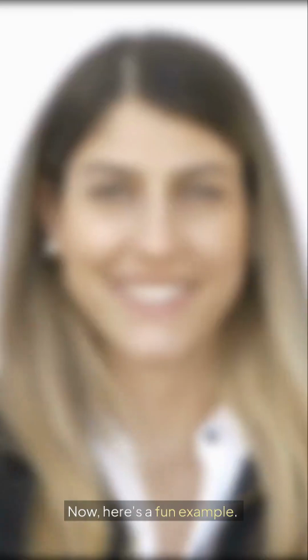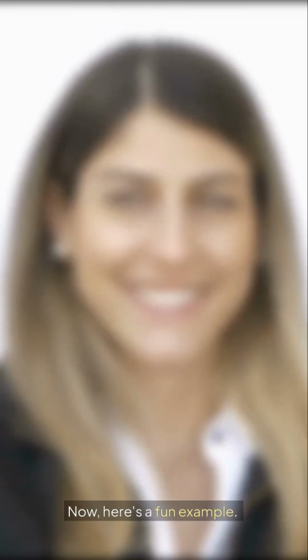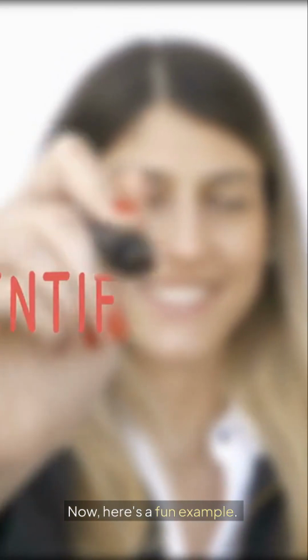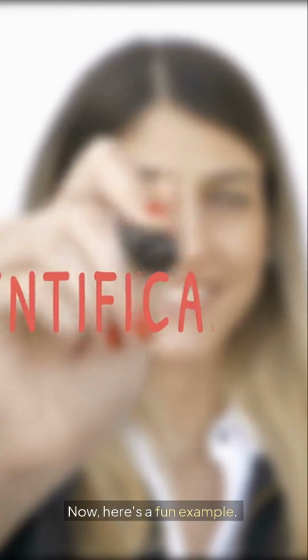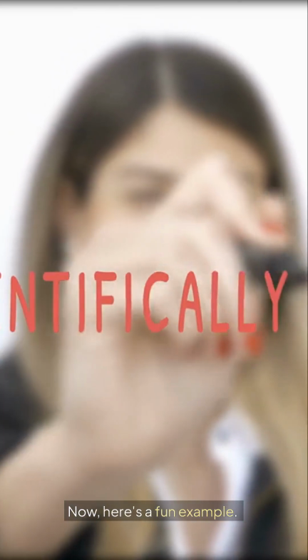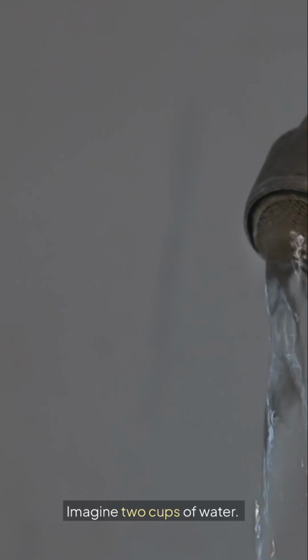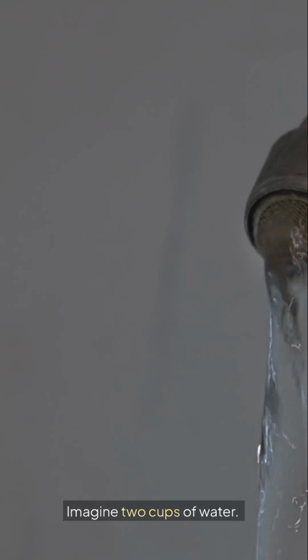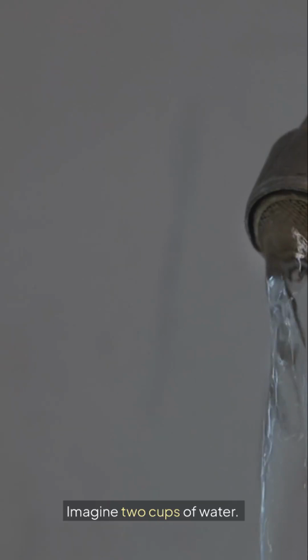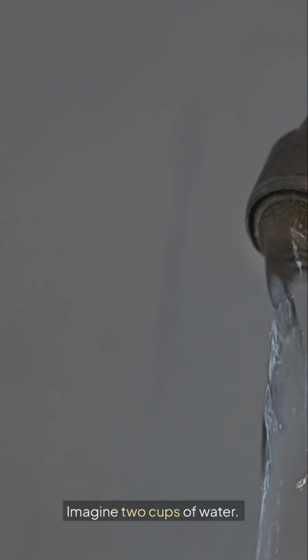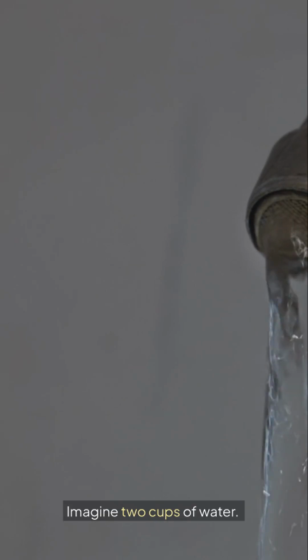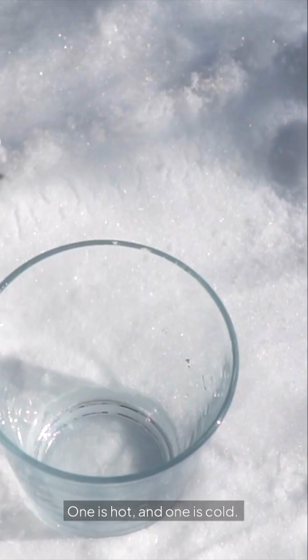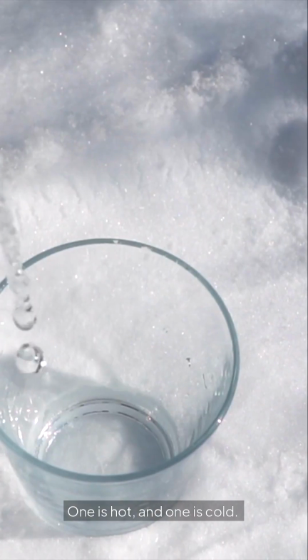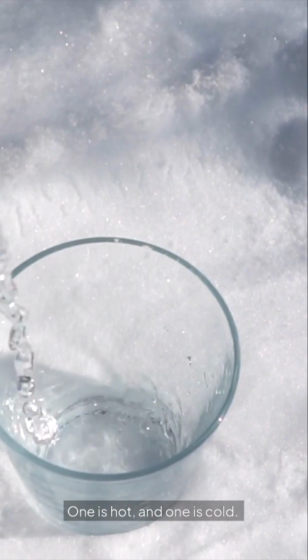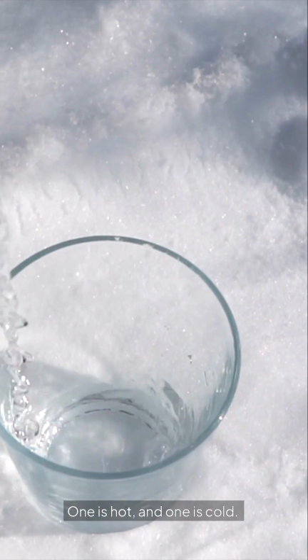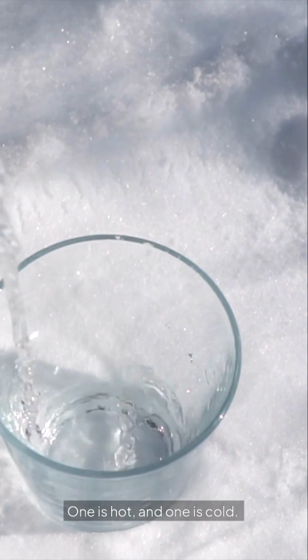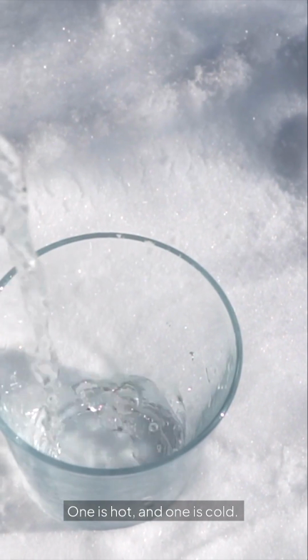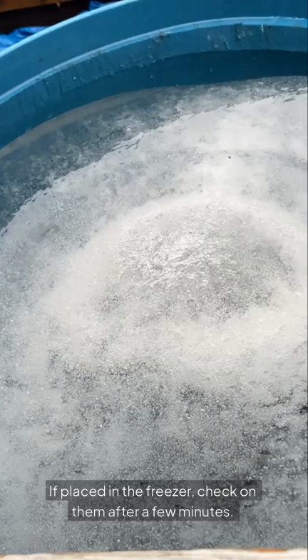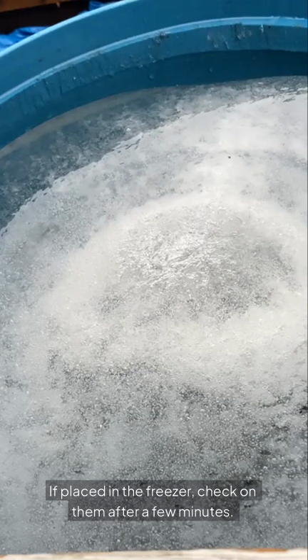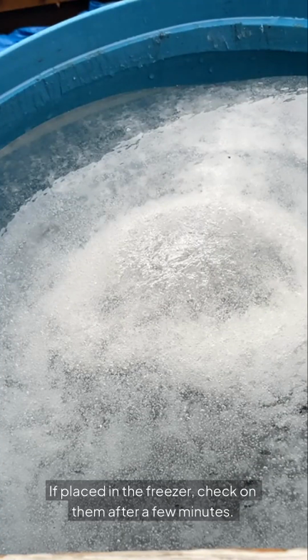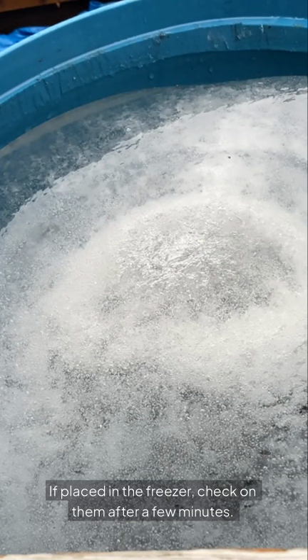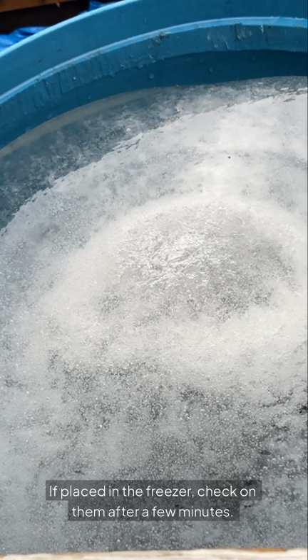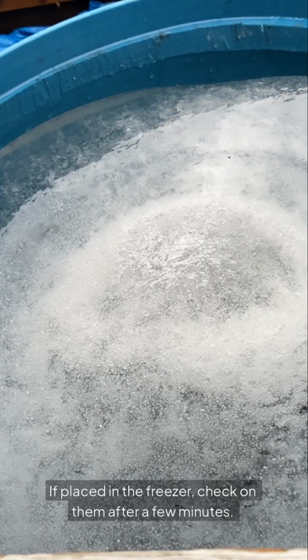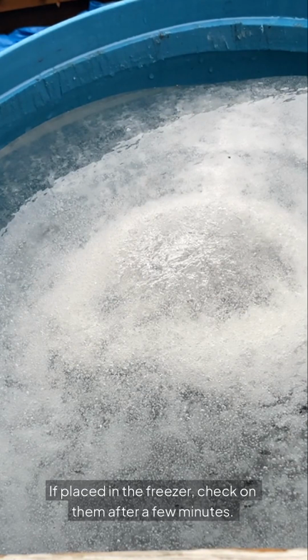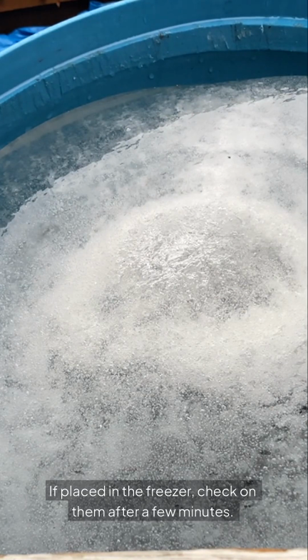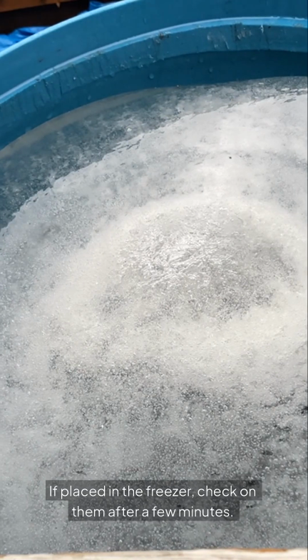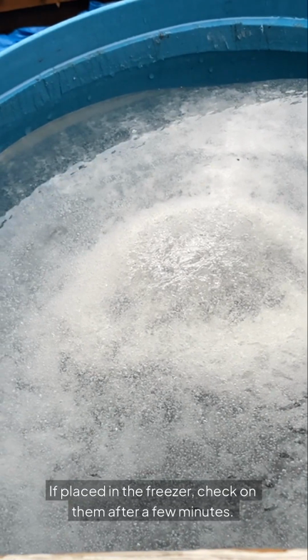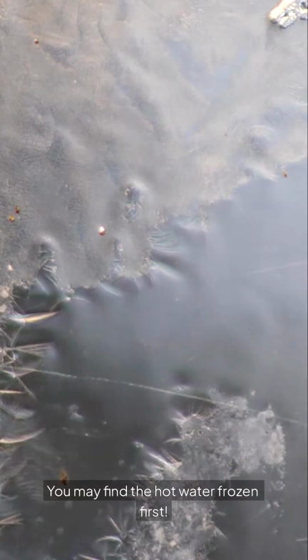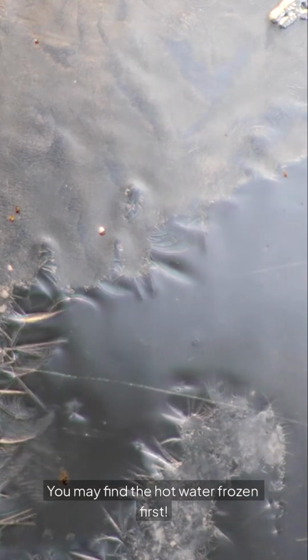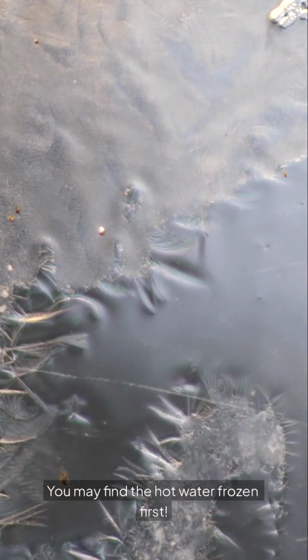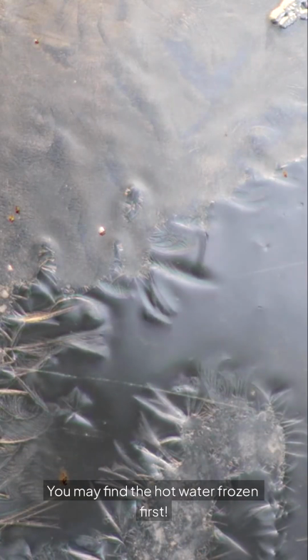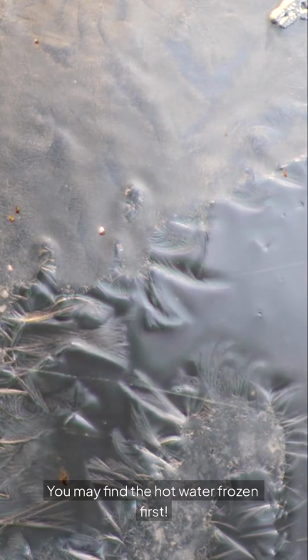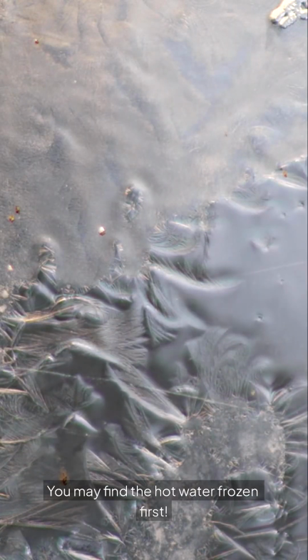Now here's a fun example. Imagine two cups of water — one hot and one cold. If placed in the freezer, check on them after a few minutes. You may find the hot water frozen first.